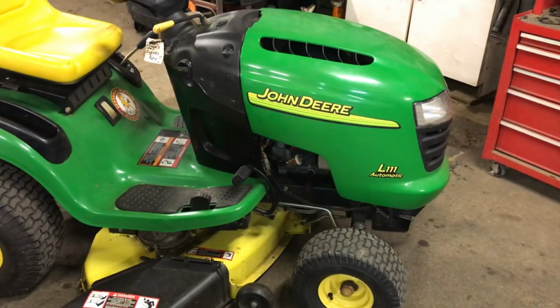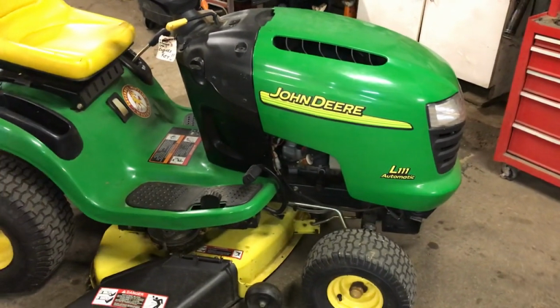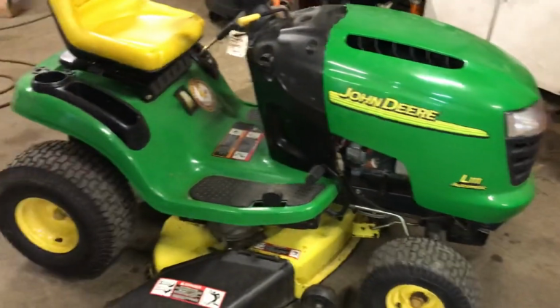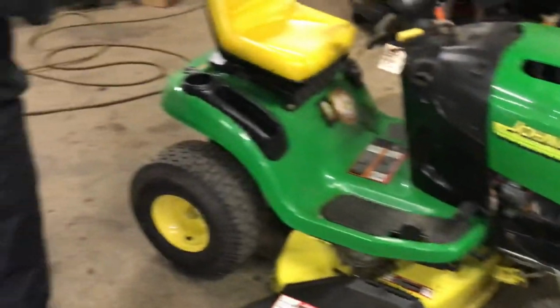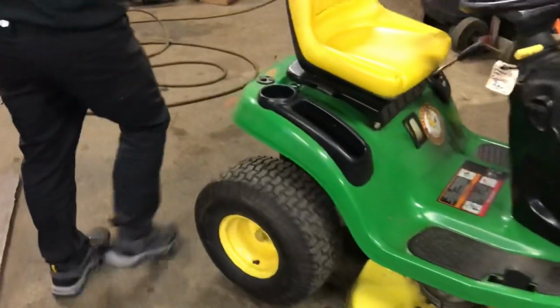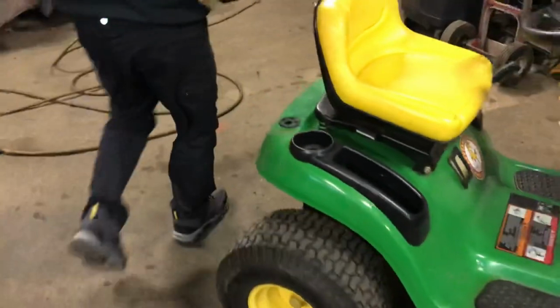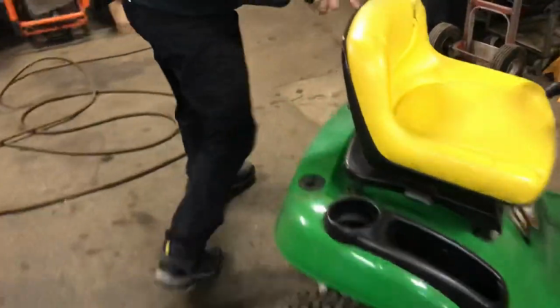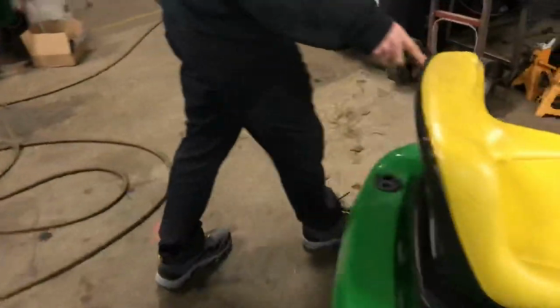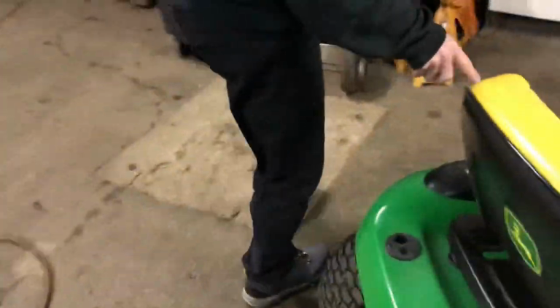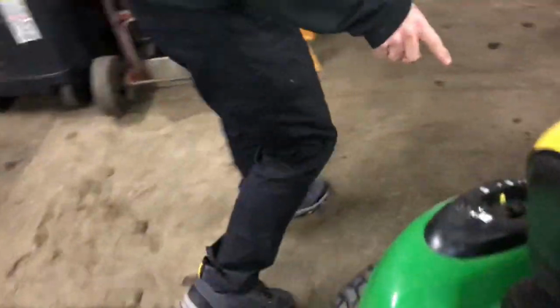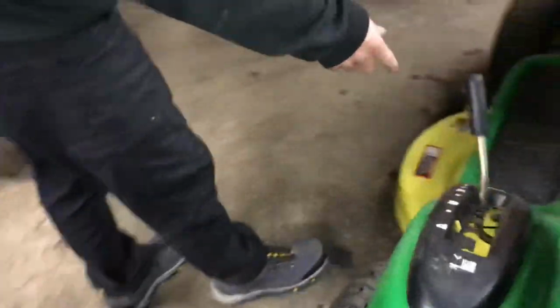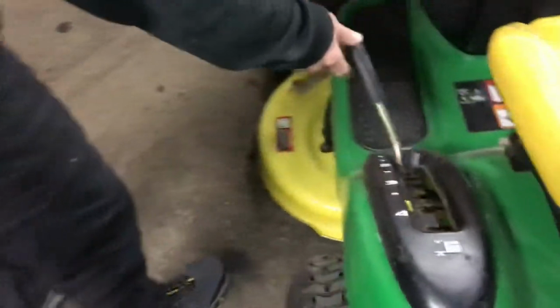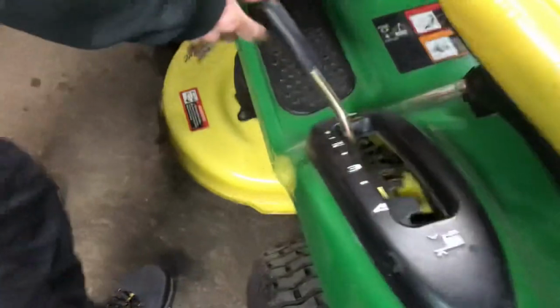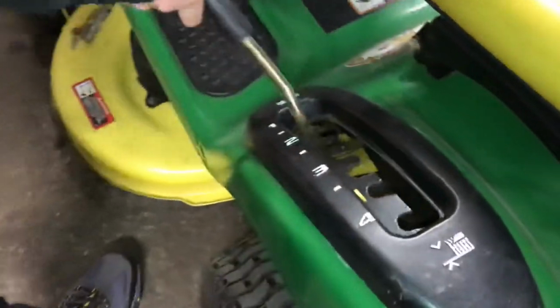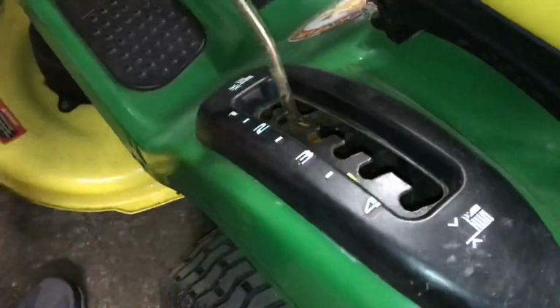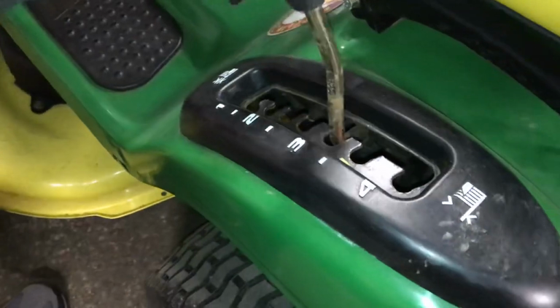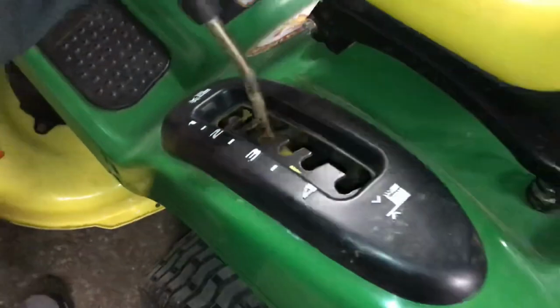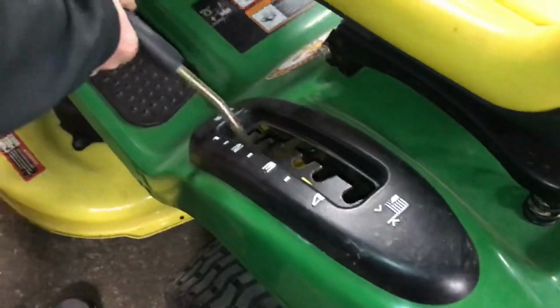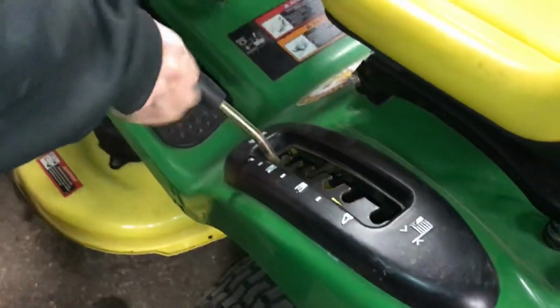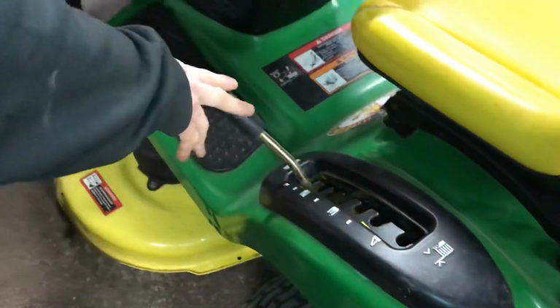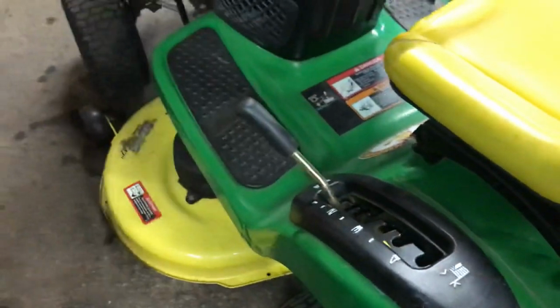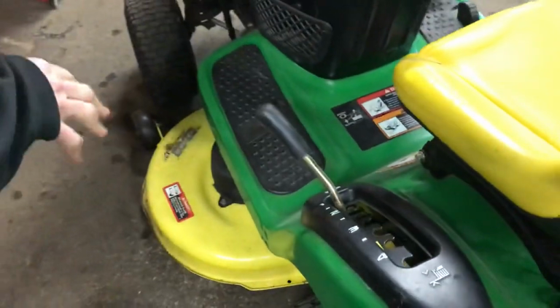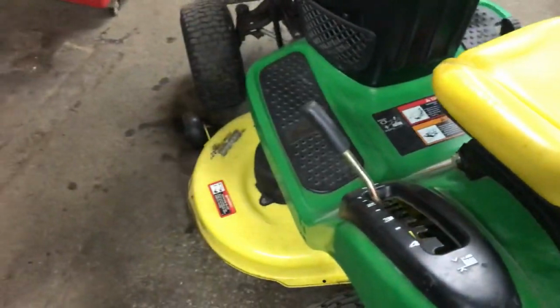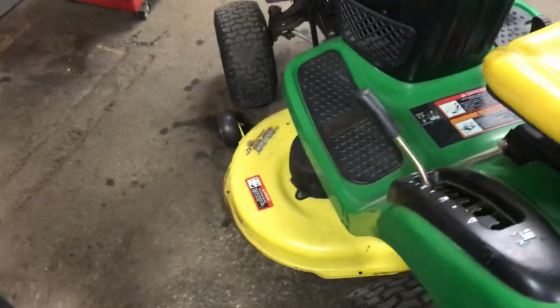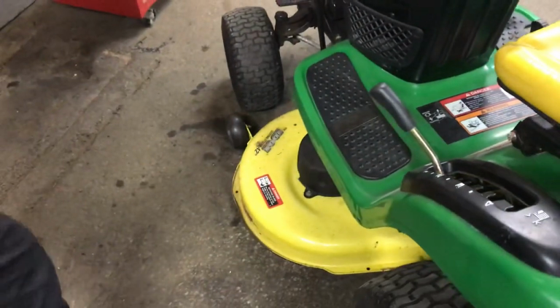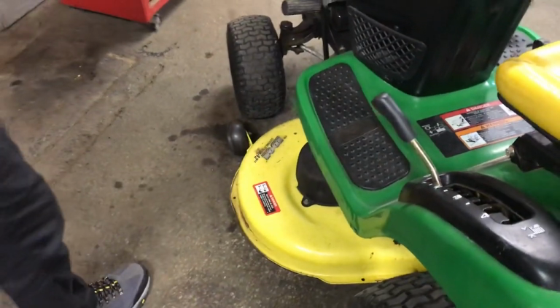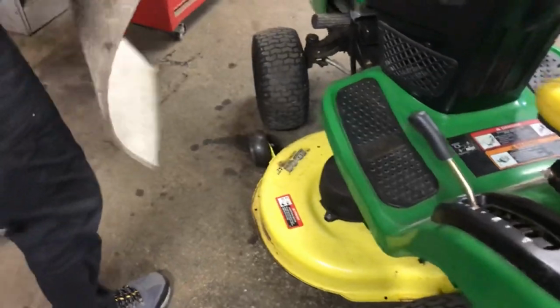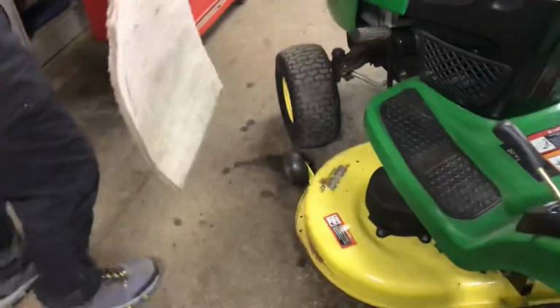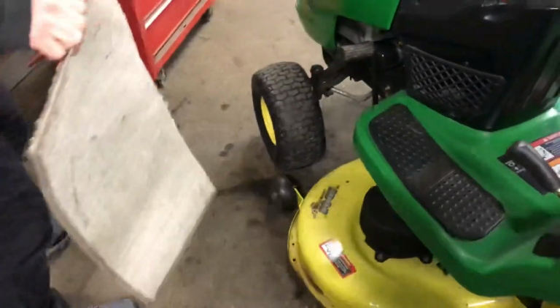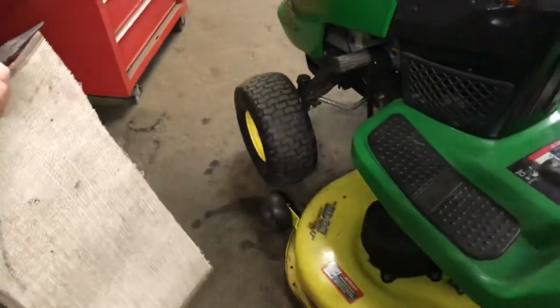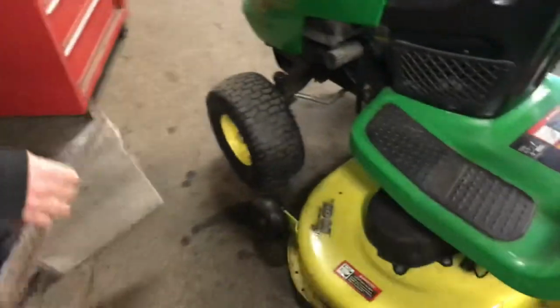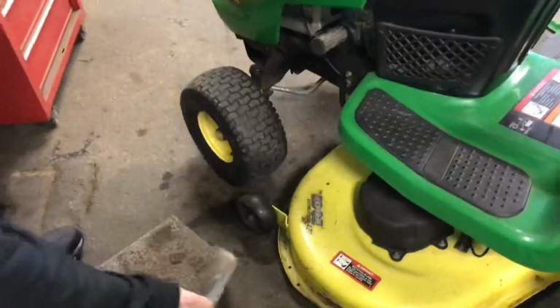Second thing you want to do is put the mower deck all the way down in the down position. This is all the way up, all the way down — so just put it all the way down. That gets it closest to the floor, and then we're going to start by taking off the mower deck belt in the front.